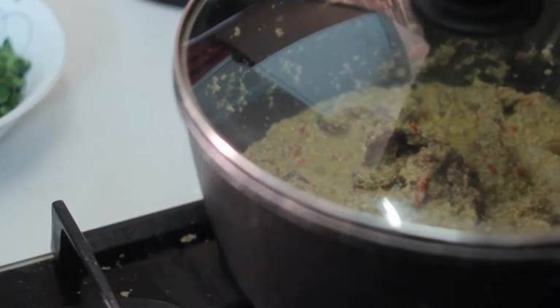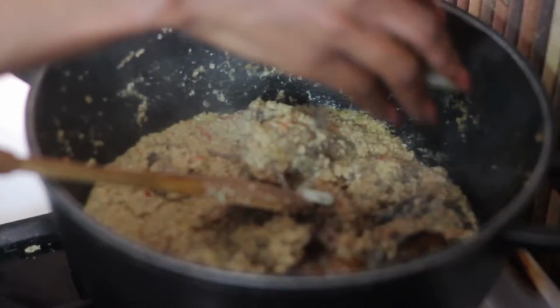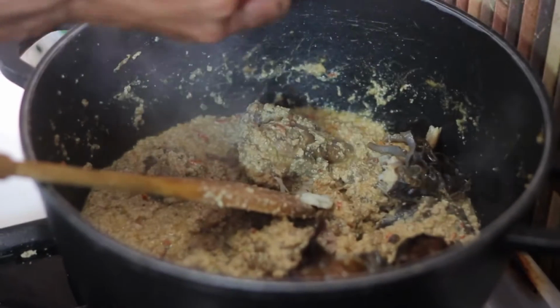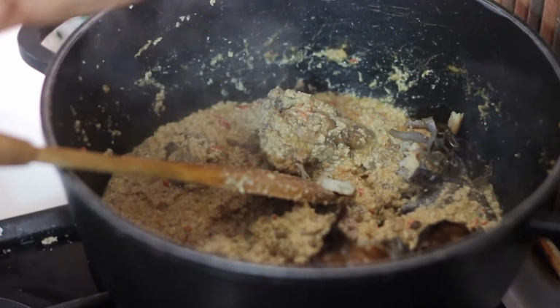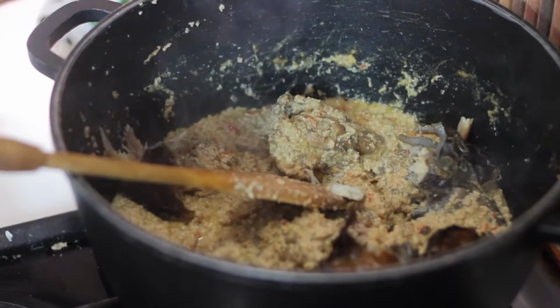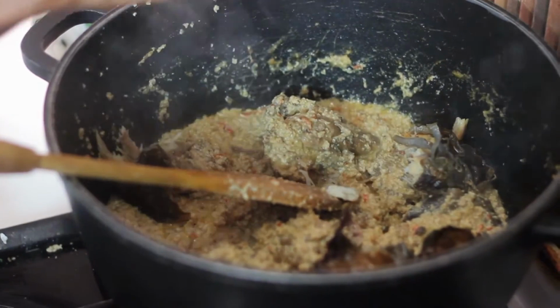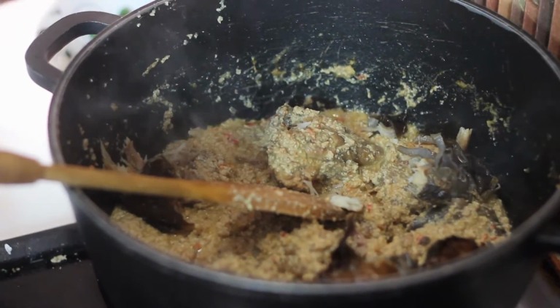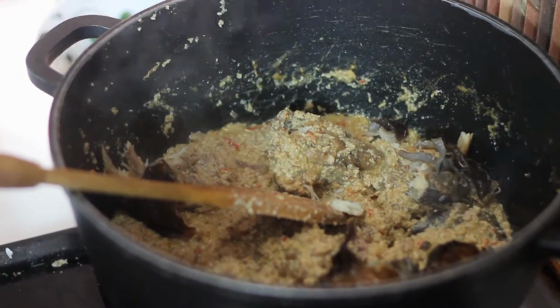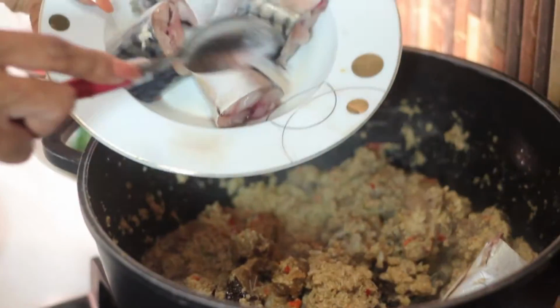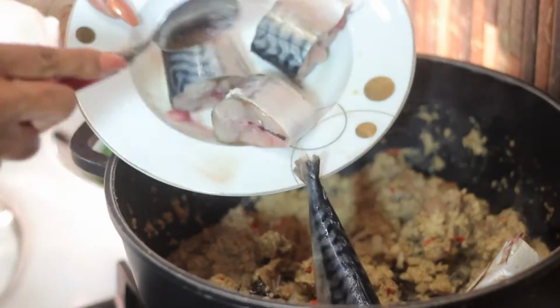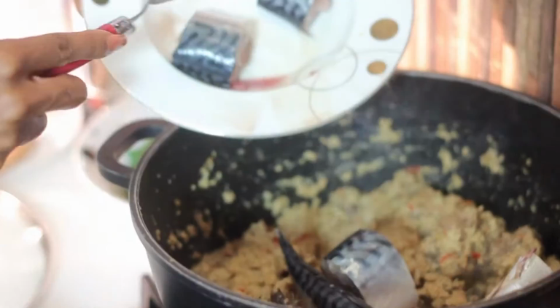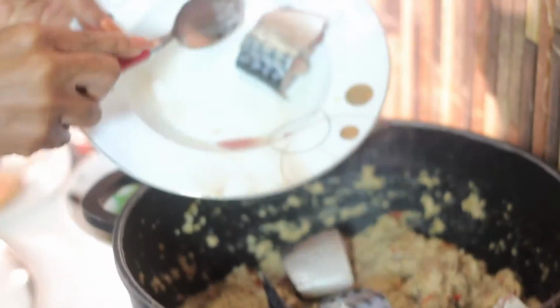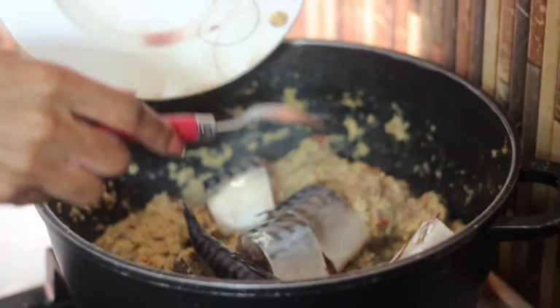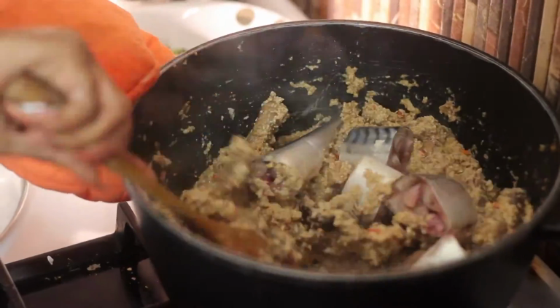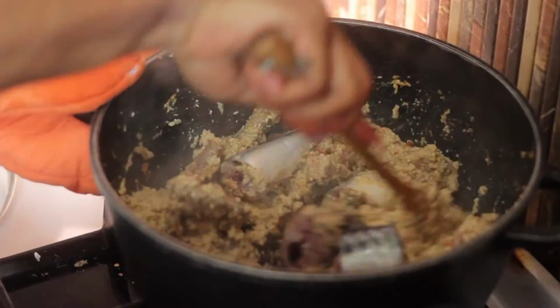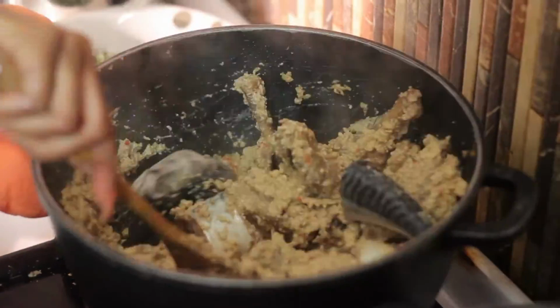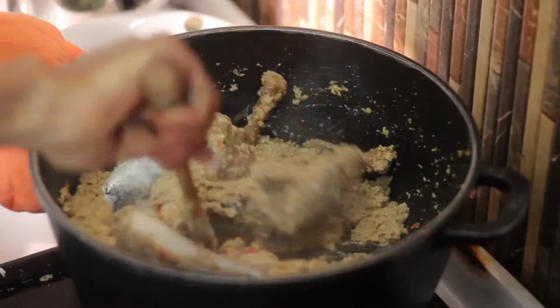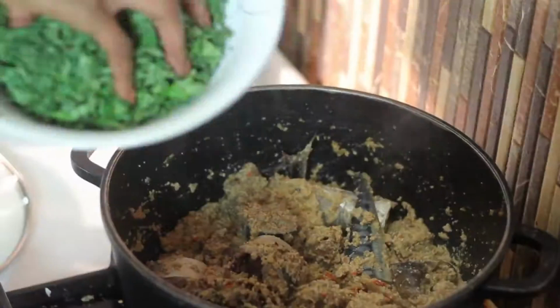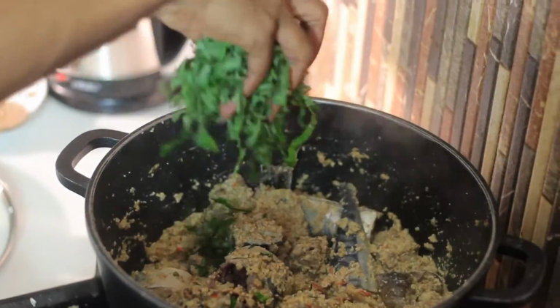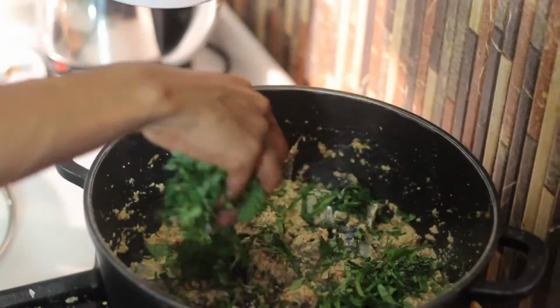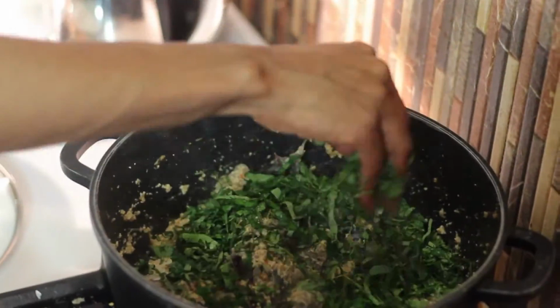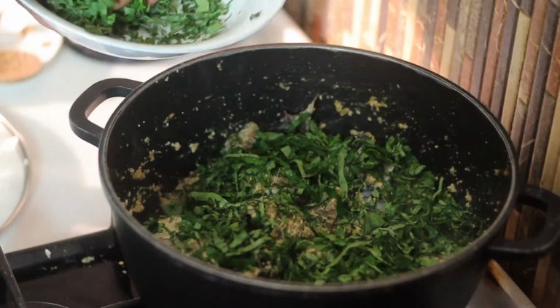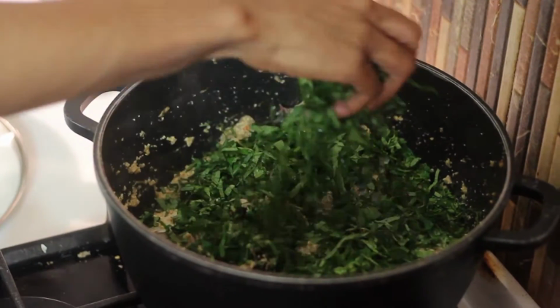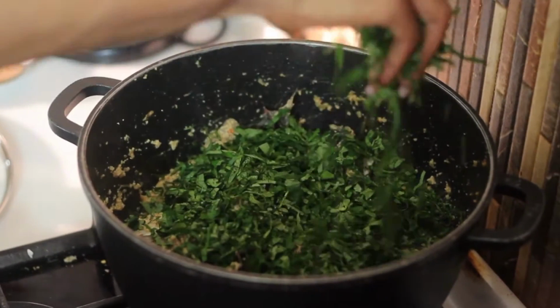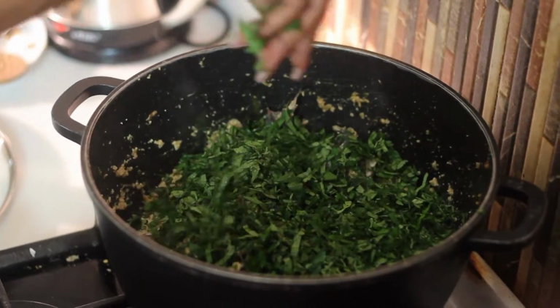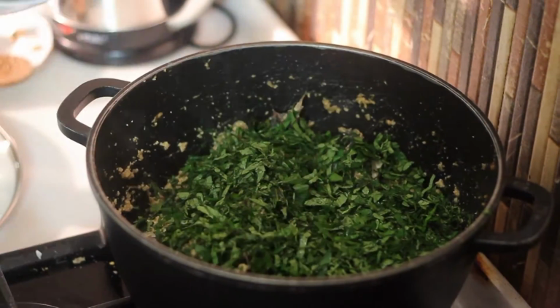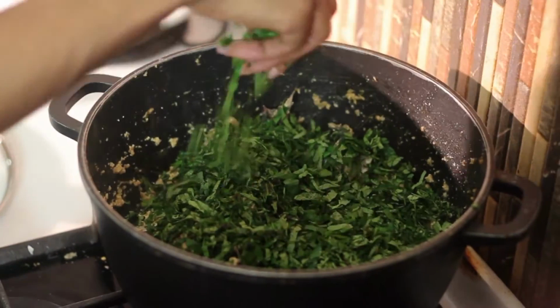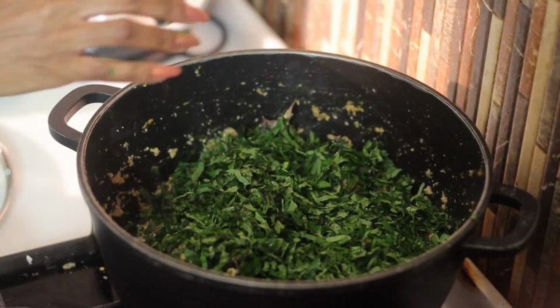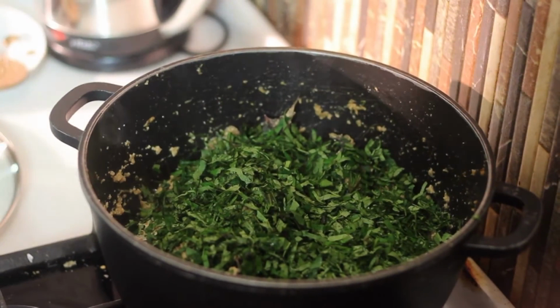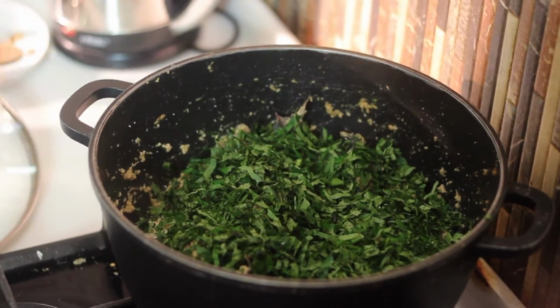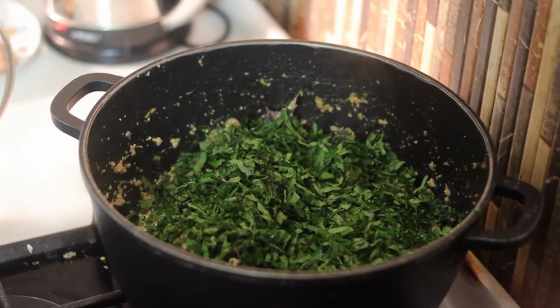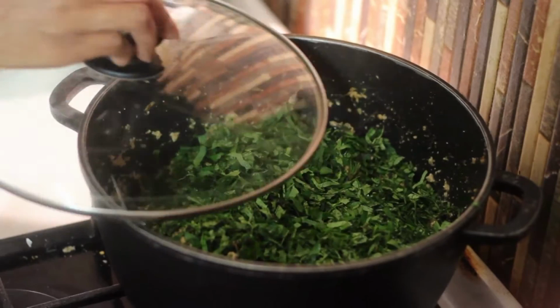Add the dried fish and the fresh fish. Mix it a little bit, not too much. Add your fresh spinach, close it up and let it steam.